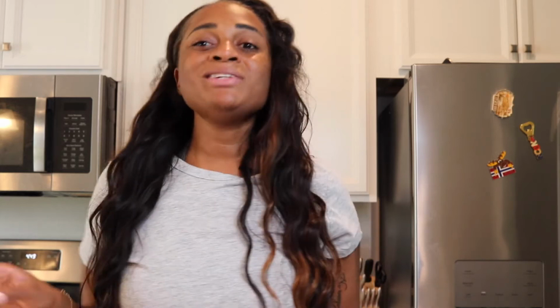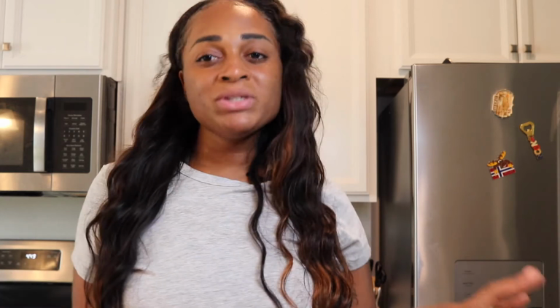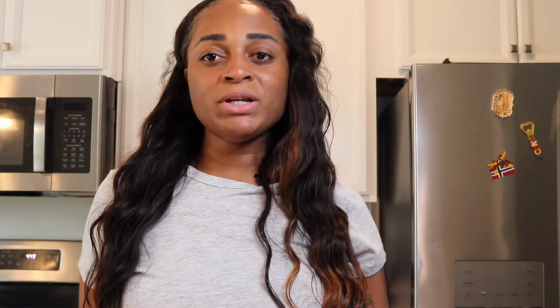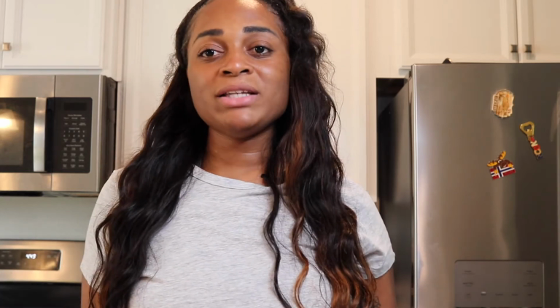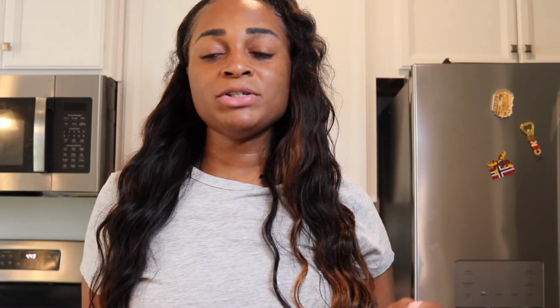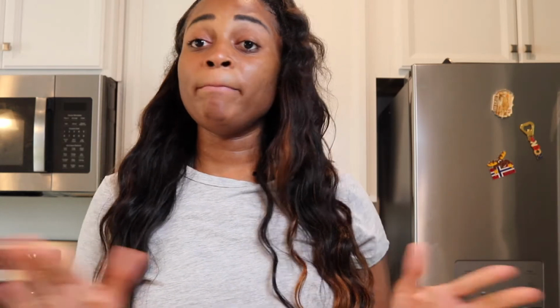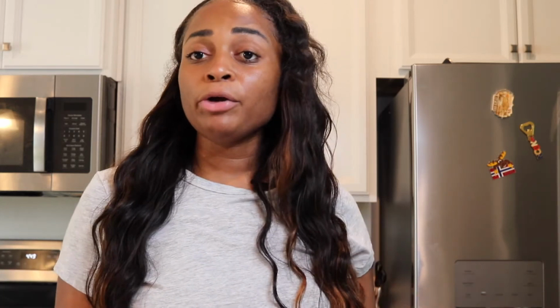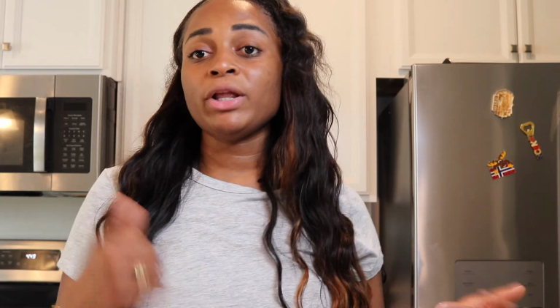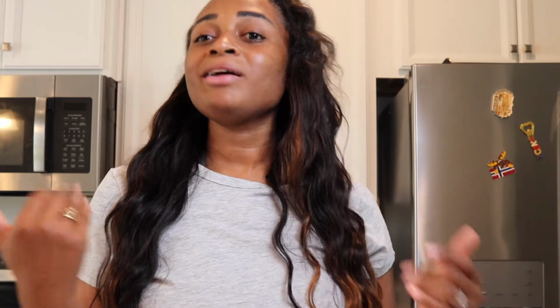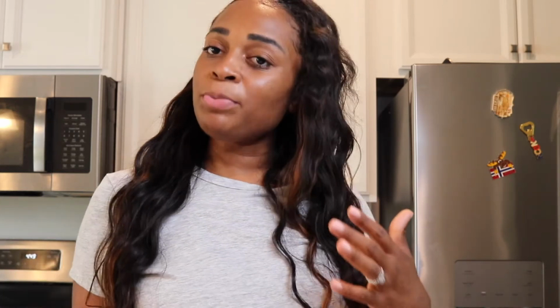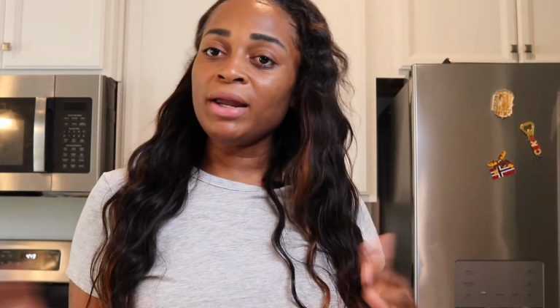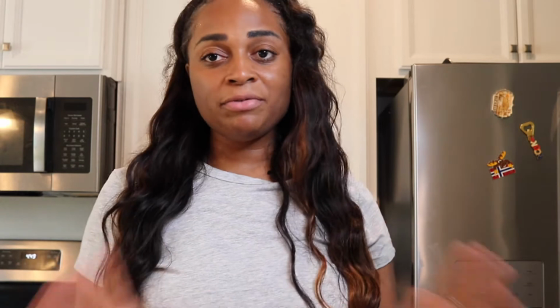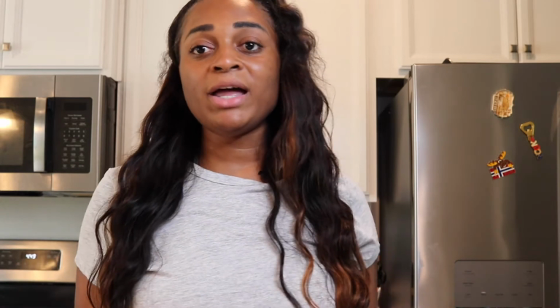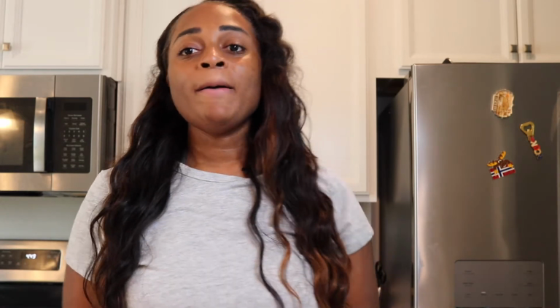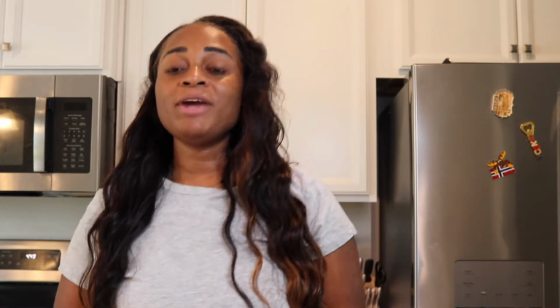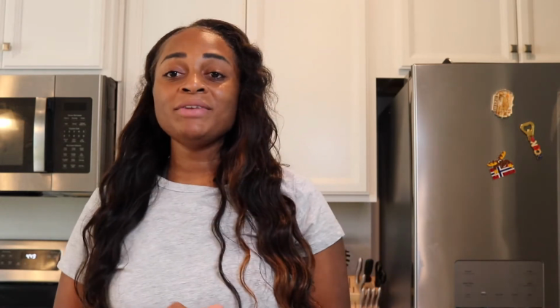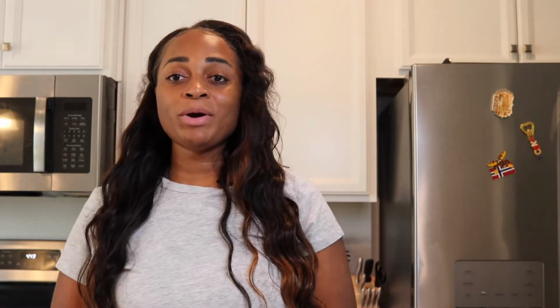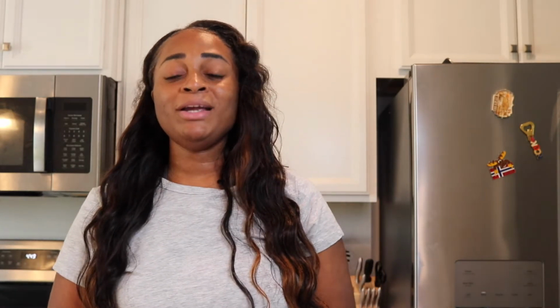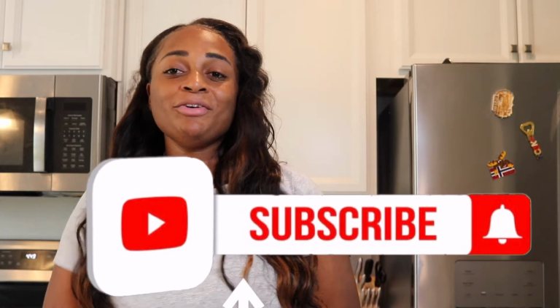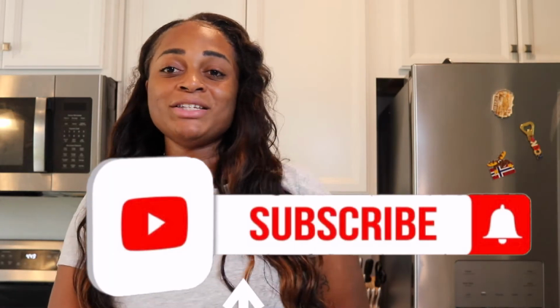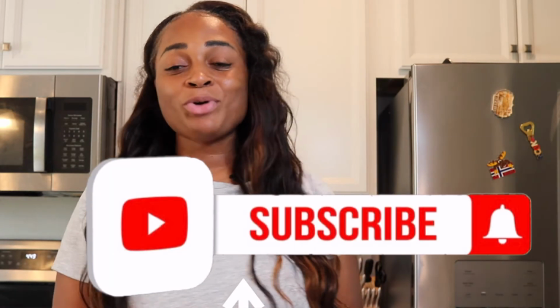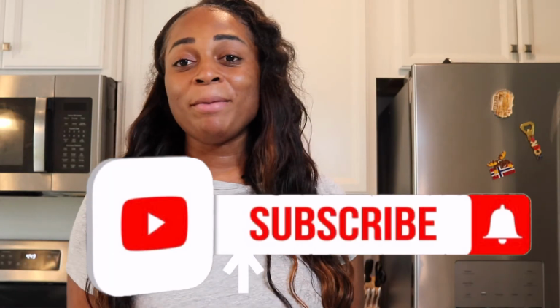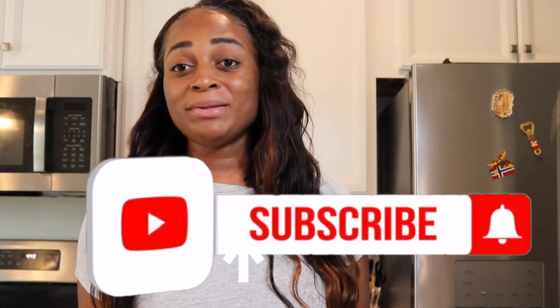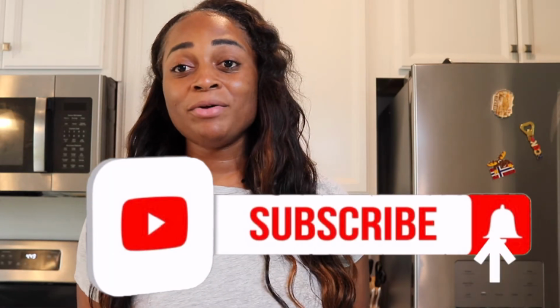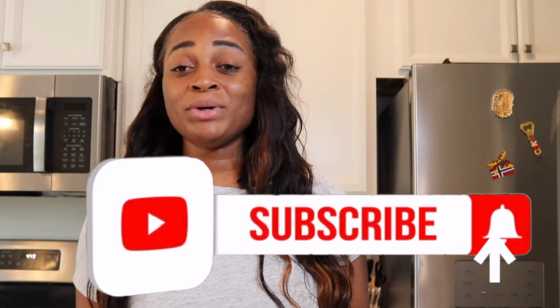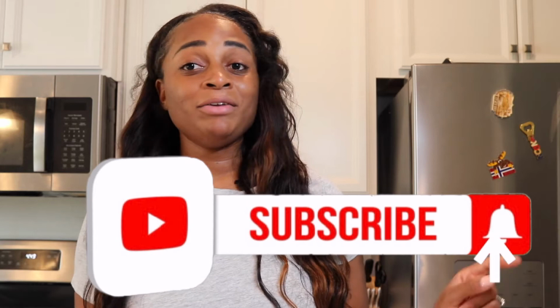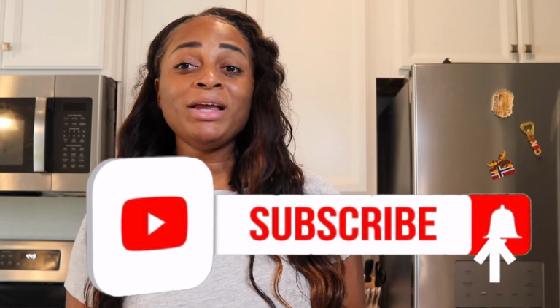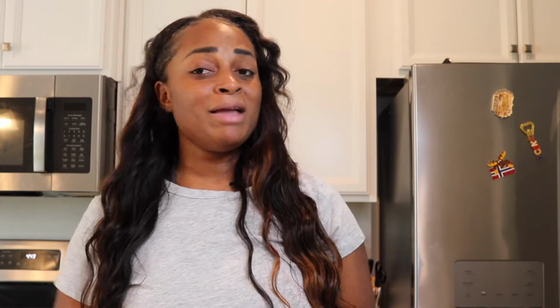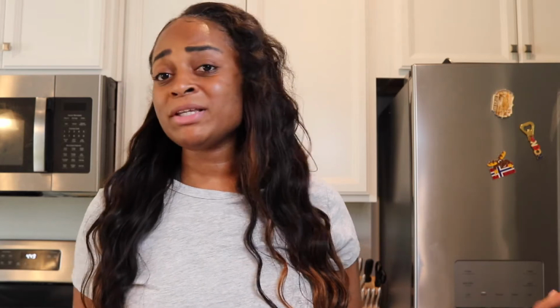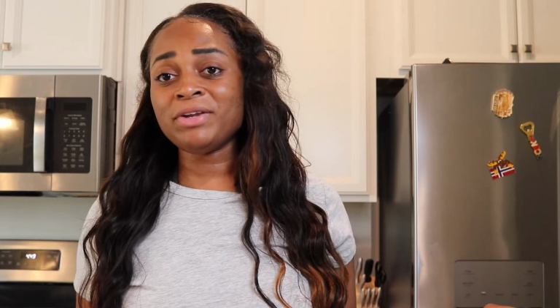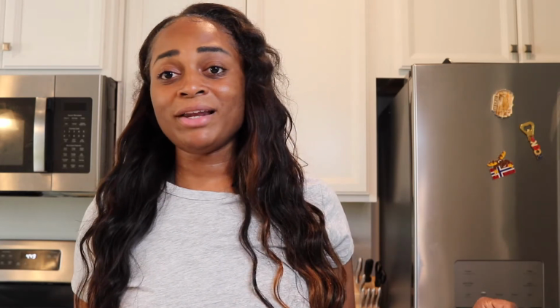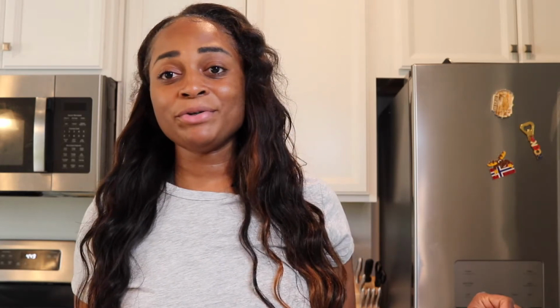It's real simple stuff like substituting butter for cooking spray and things like that. If you guys haven't done so already, don't forget to subscribe and press the bell to join the family and never miss another video that I post.